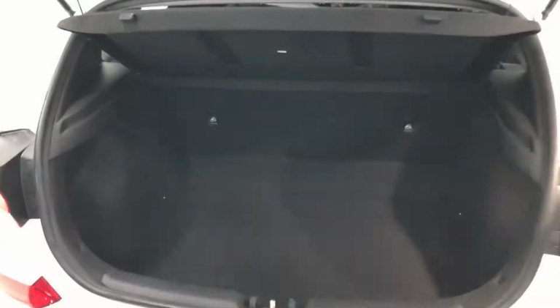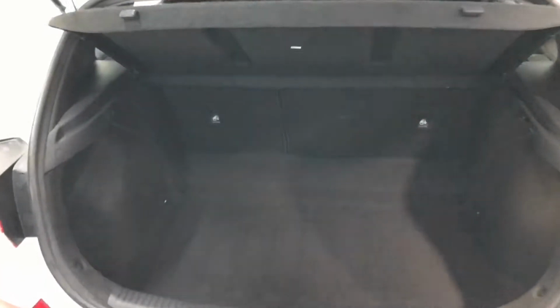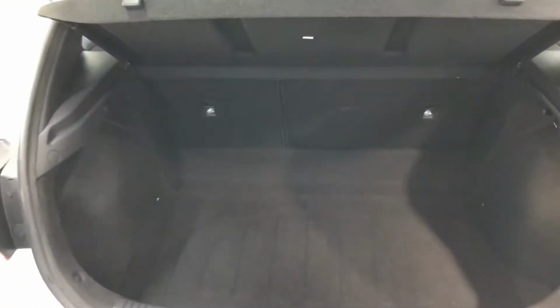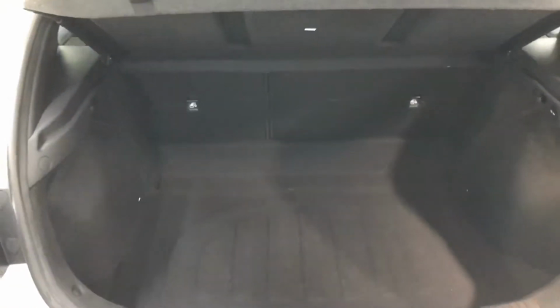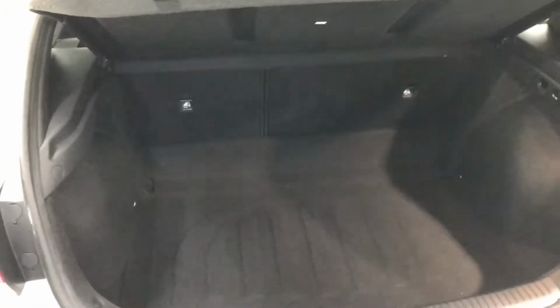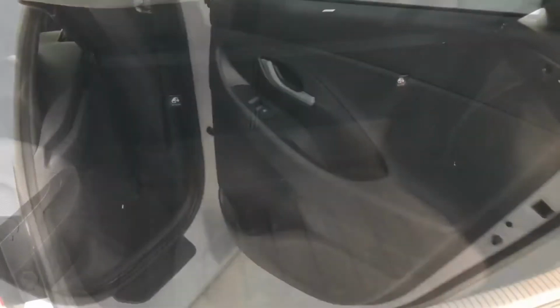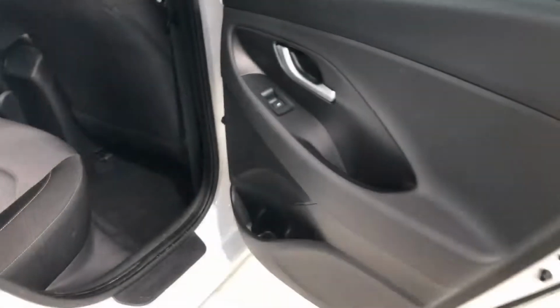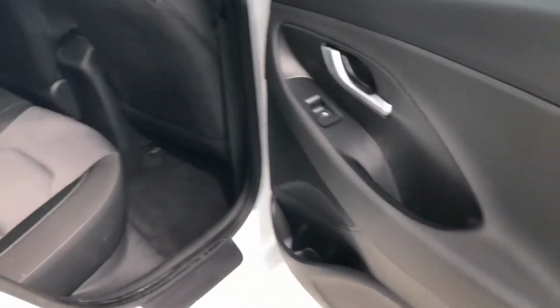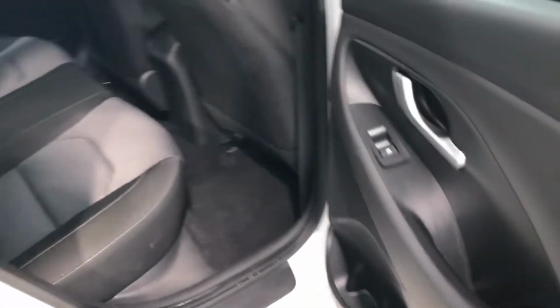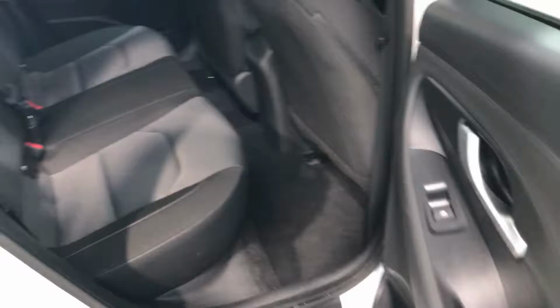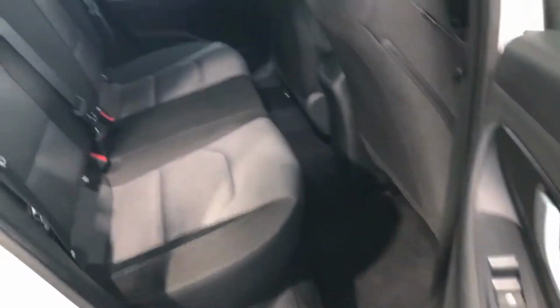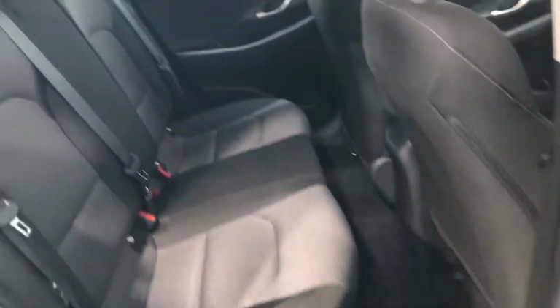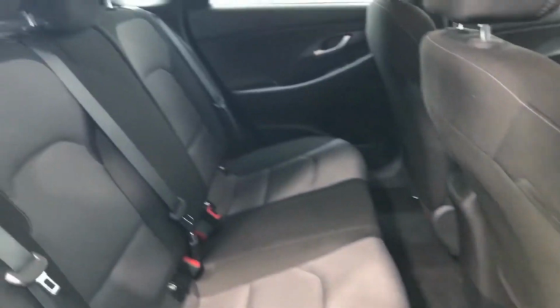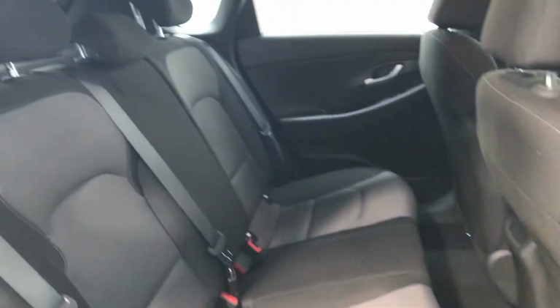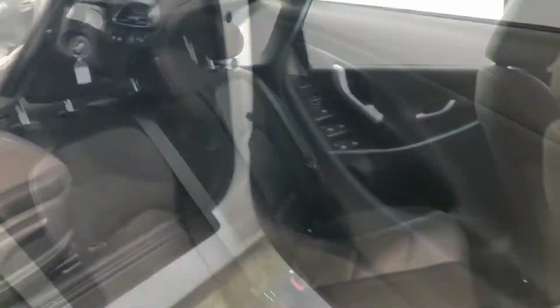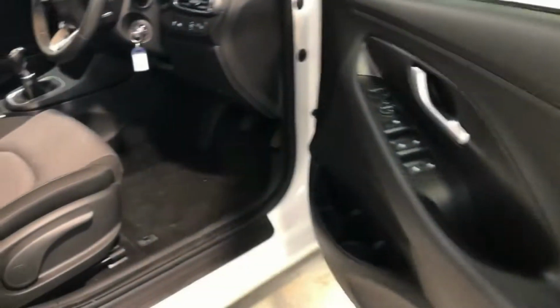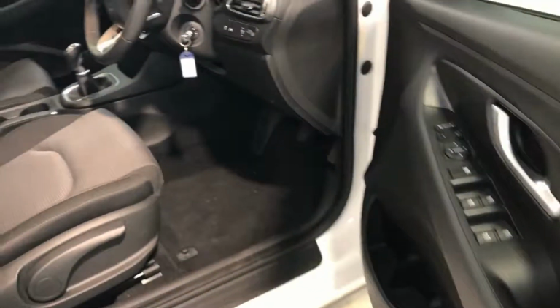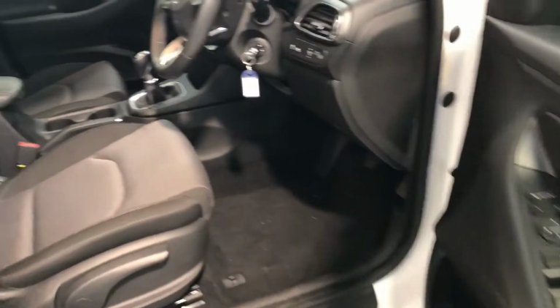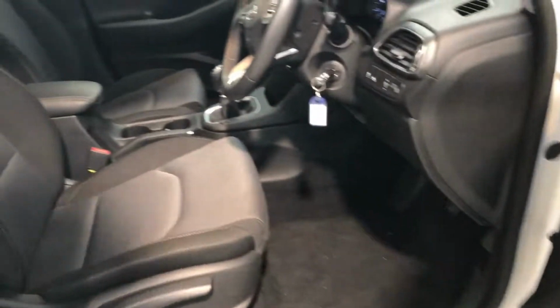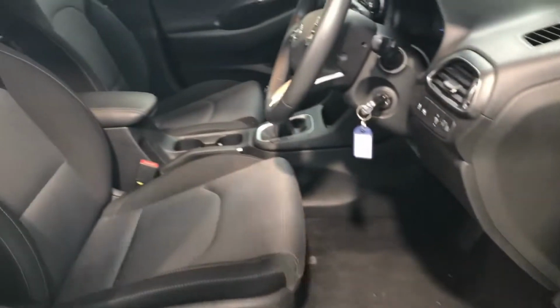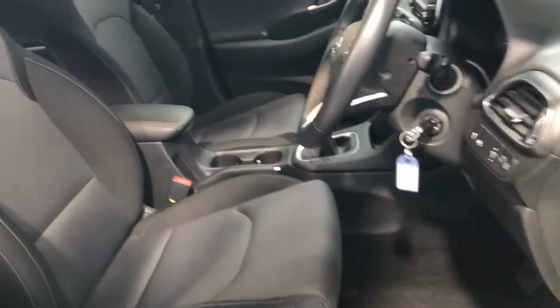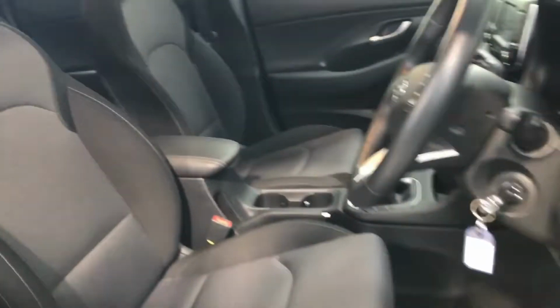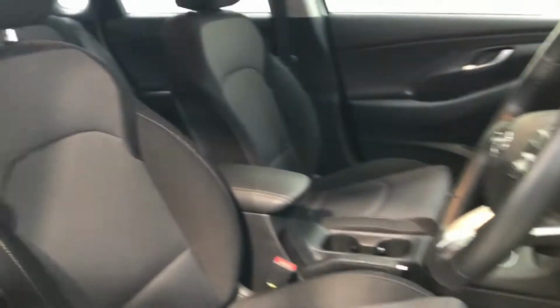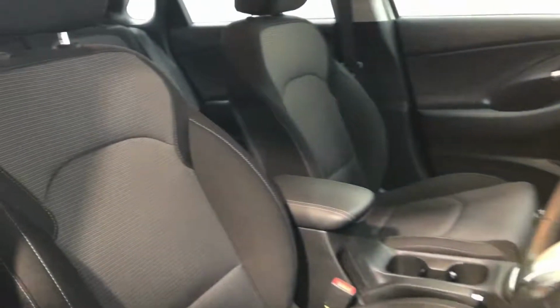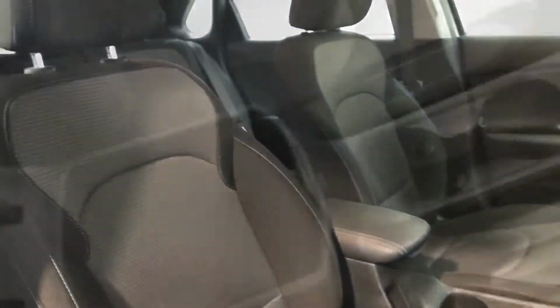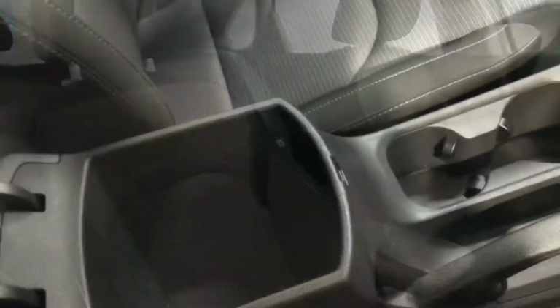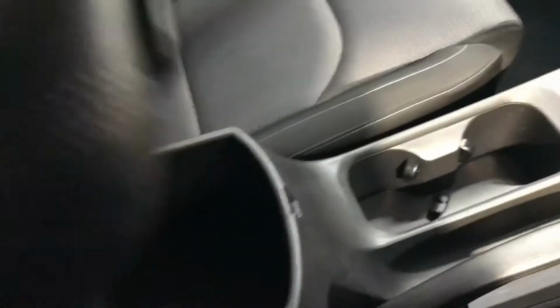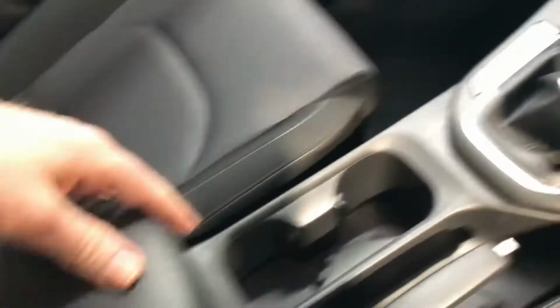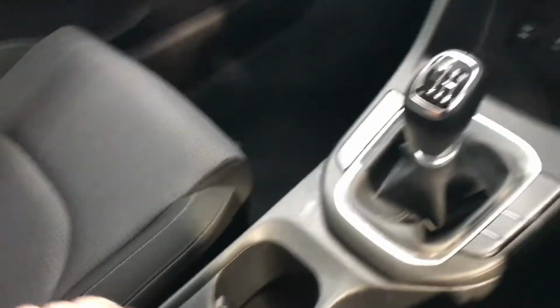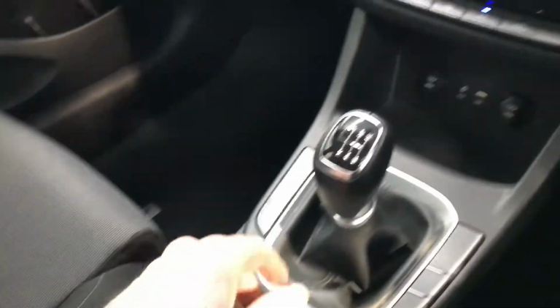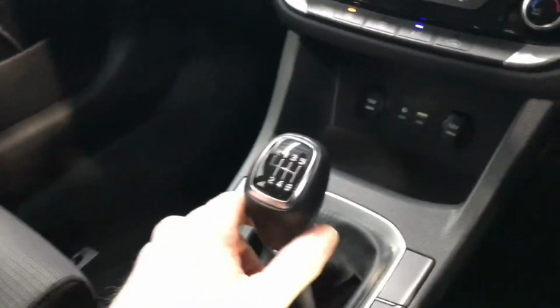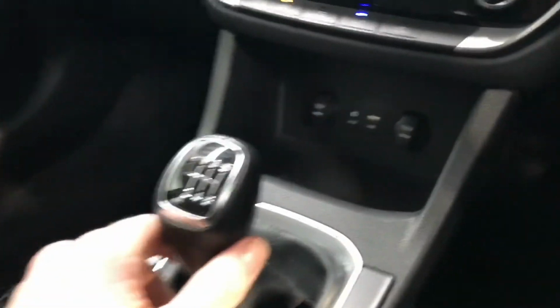As you can see, it comes with lovely 16 inch chrome and black alloy wheels, plenty of boot space in the back, and very comfortable grey cloth bucket seats.